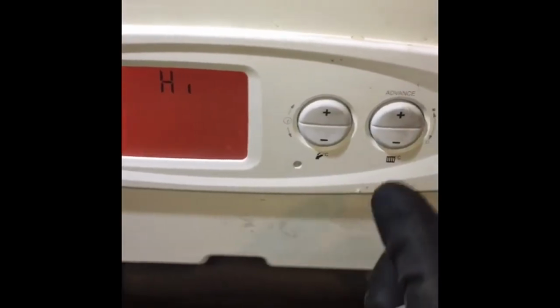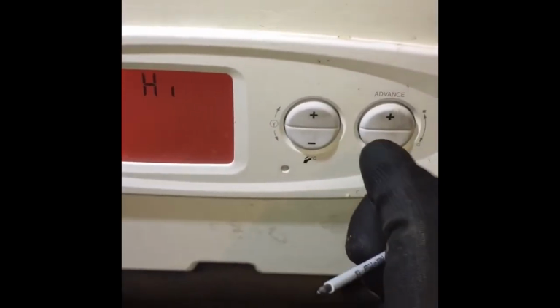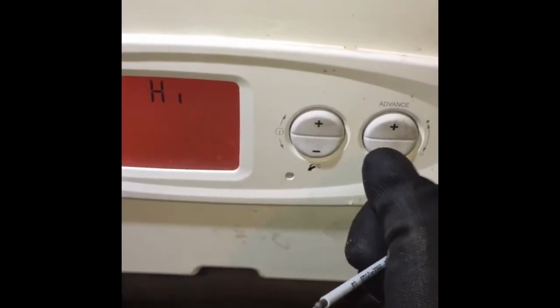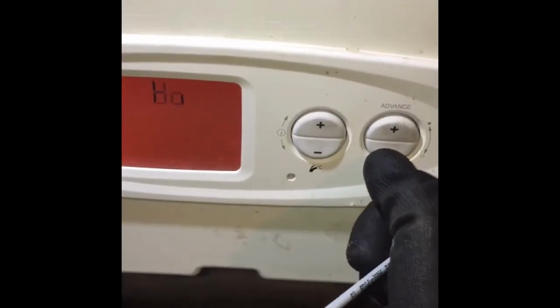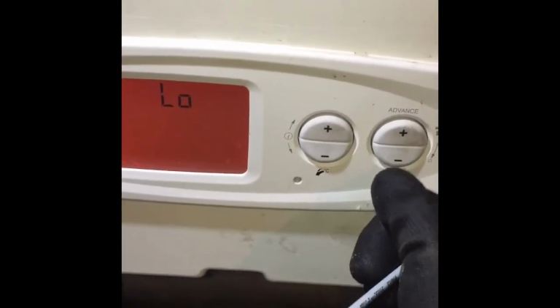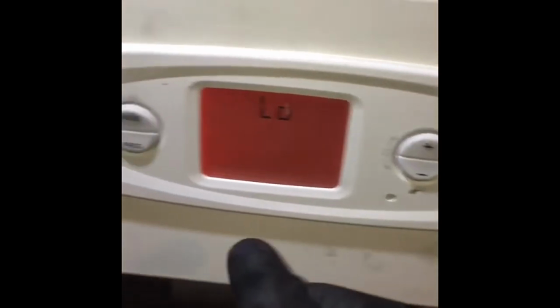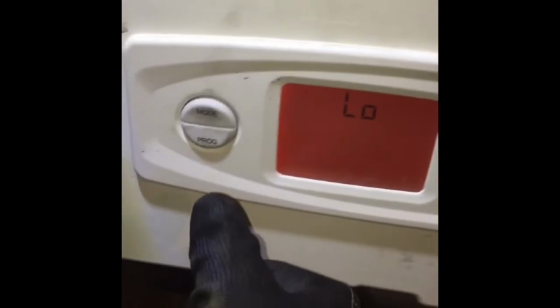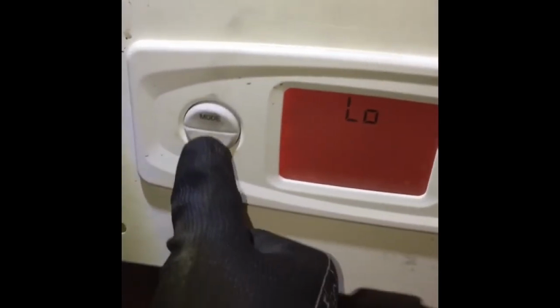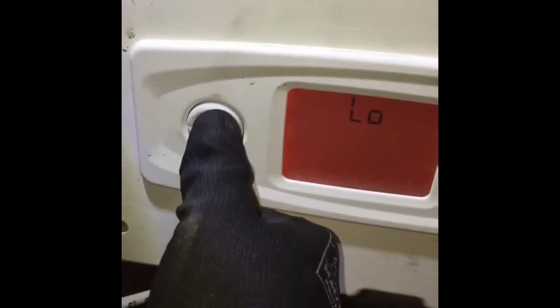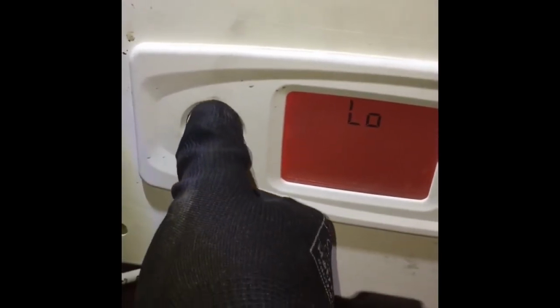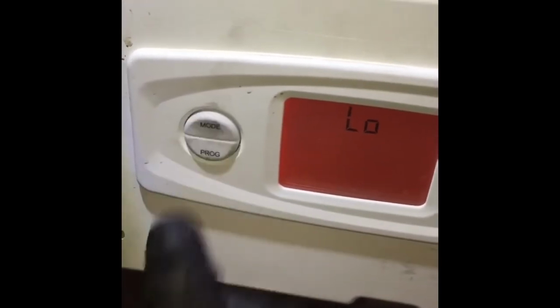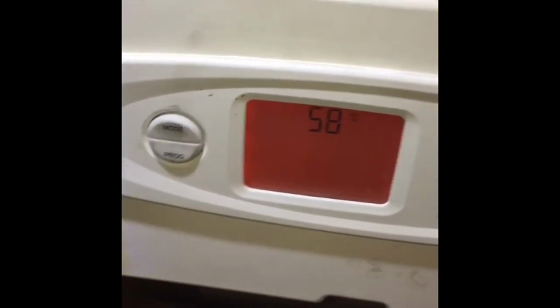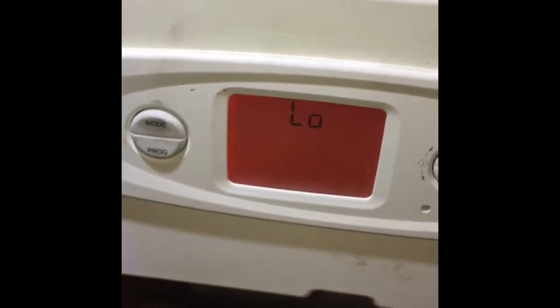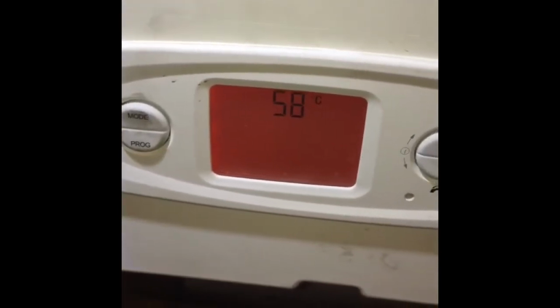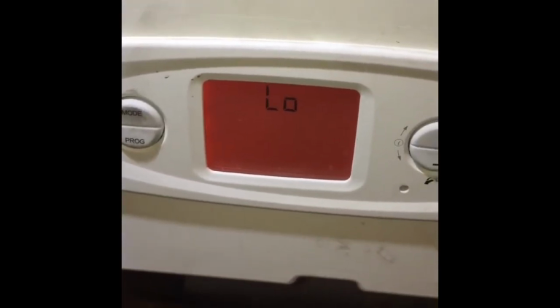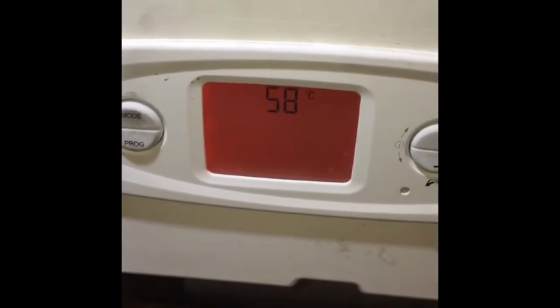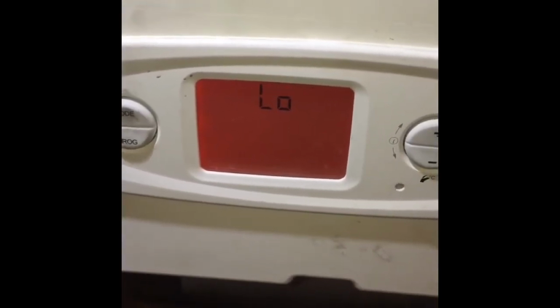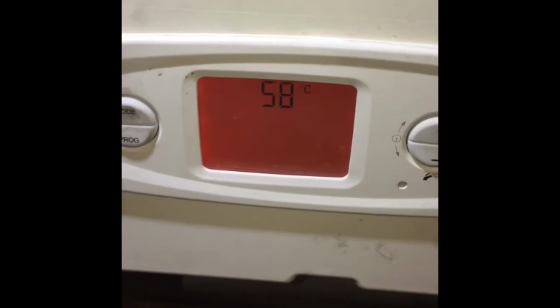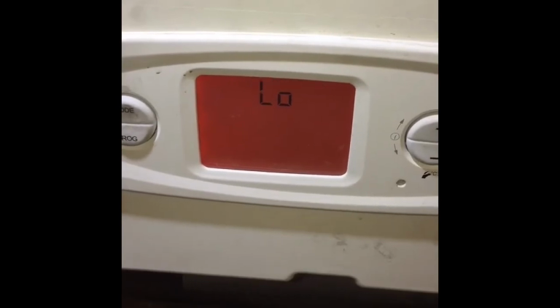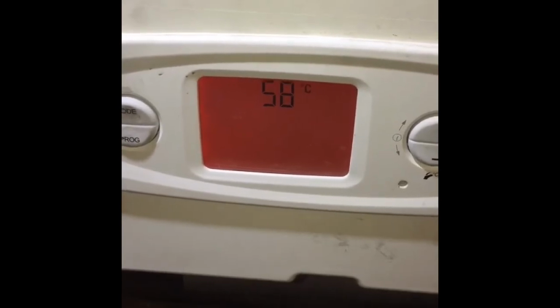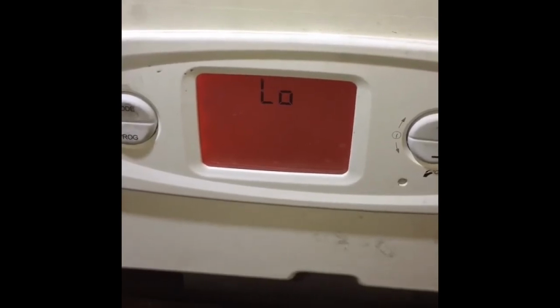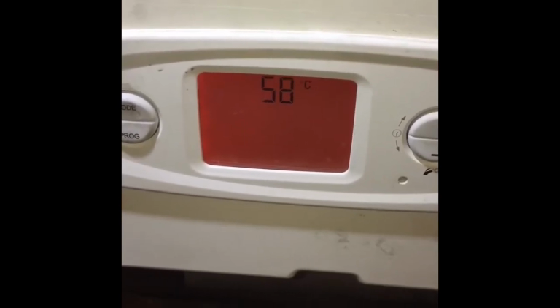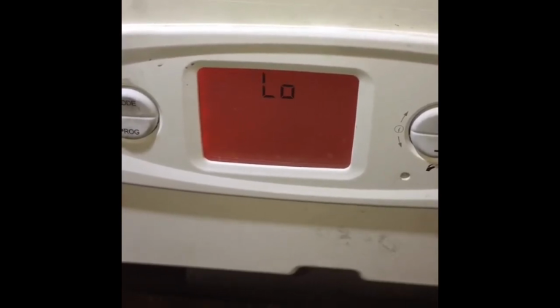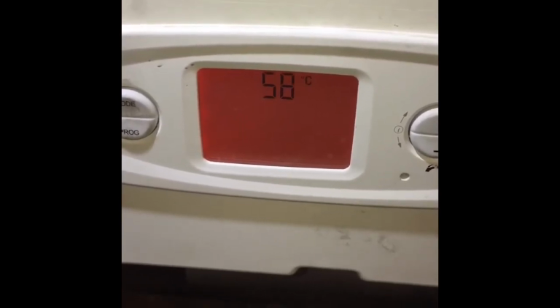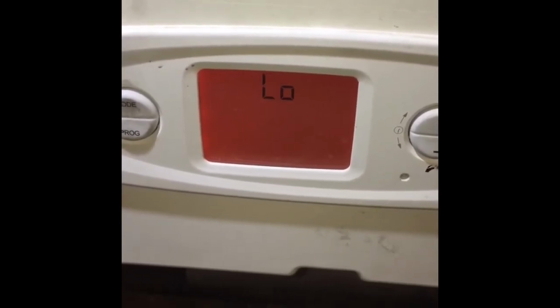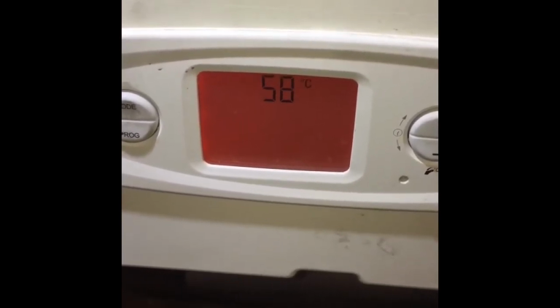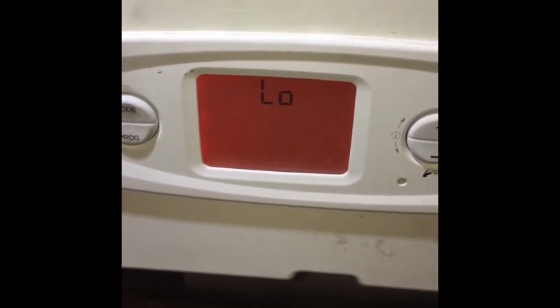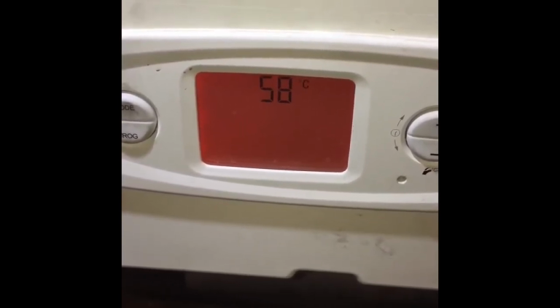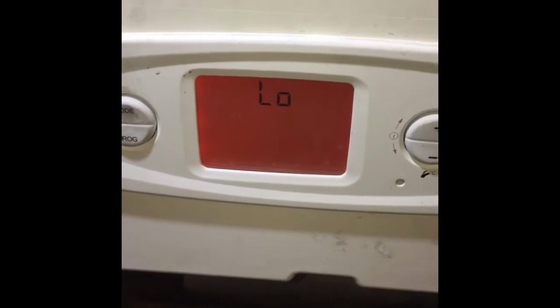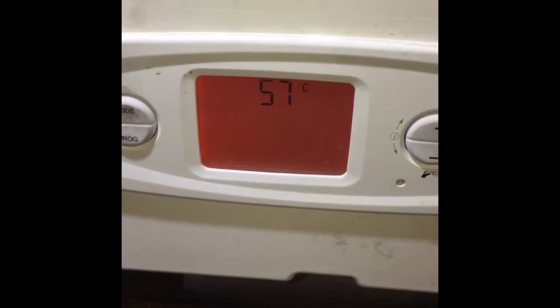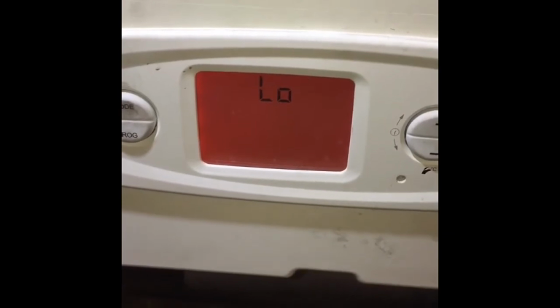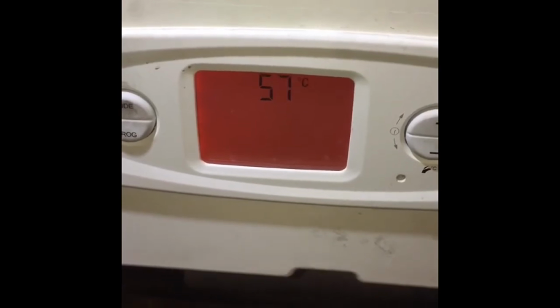If you then press the minus button it'll display low, and then press mode which will then force the boiler into a low fire state. Carry out the test you need to carry out and then next we'll look at how to put the boiler into high fire.